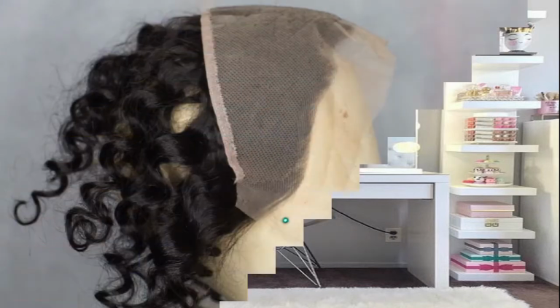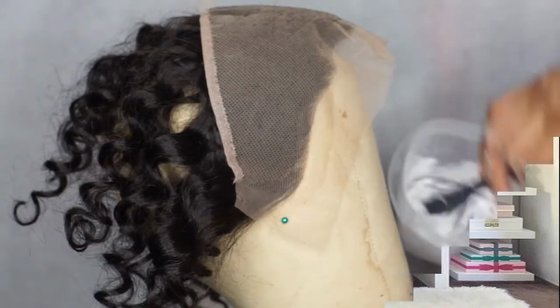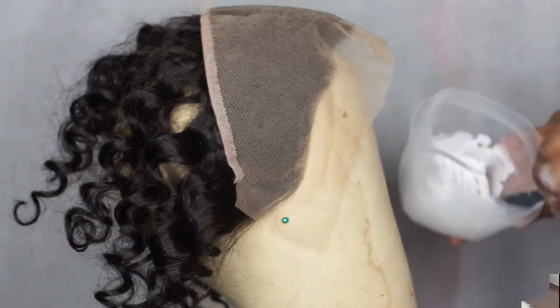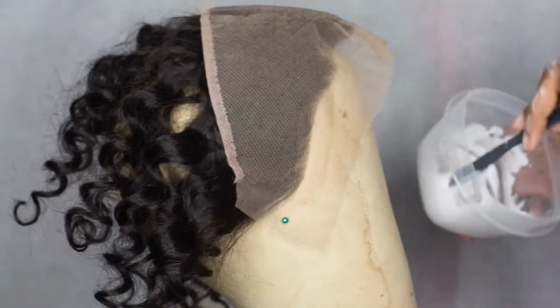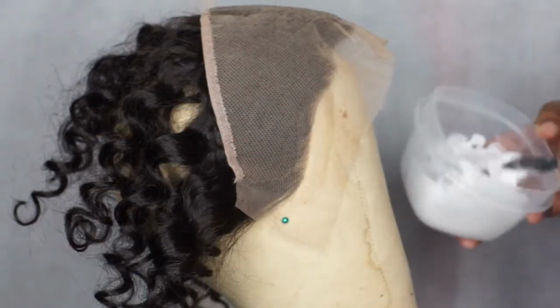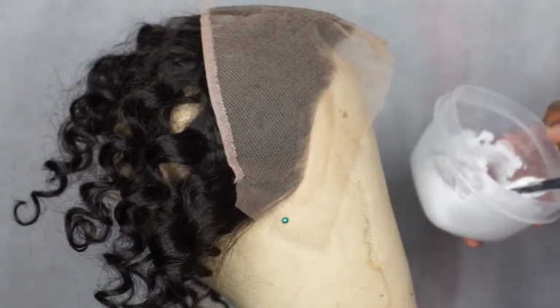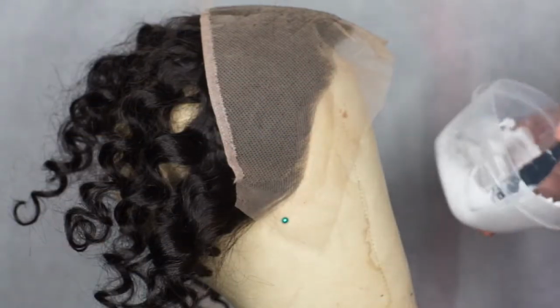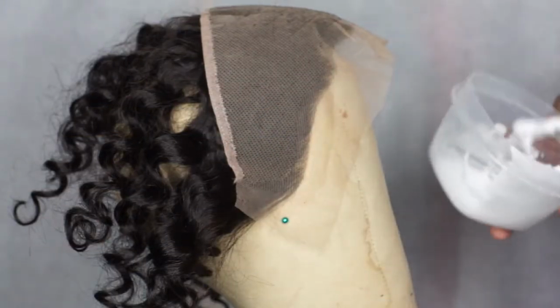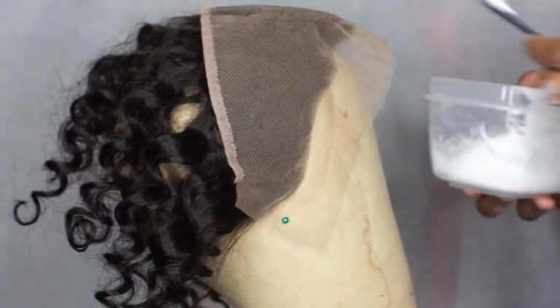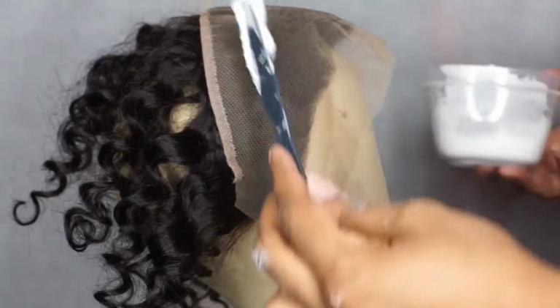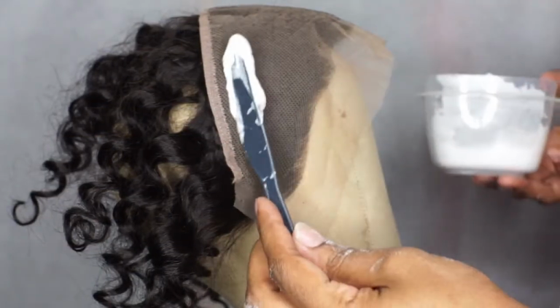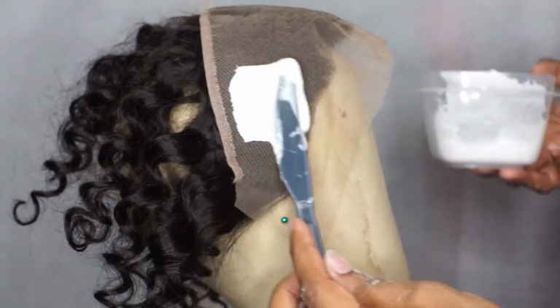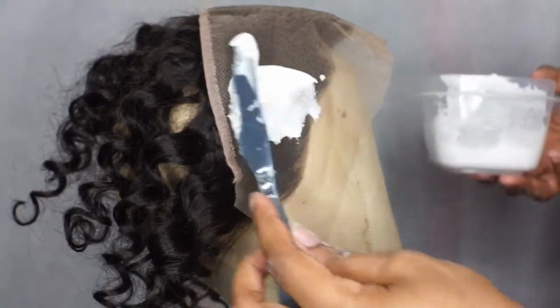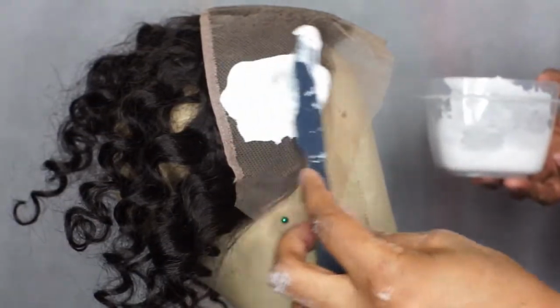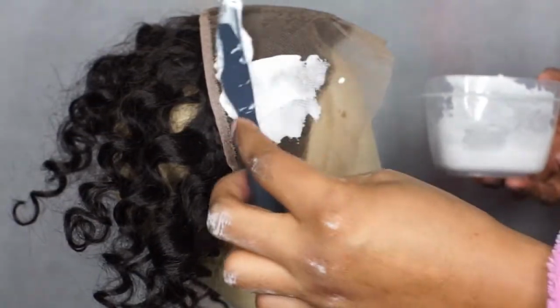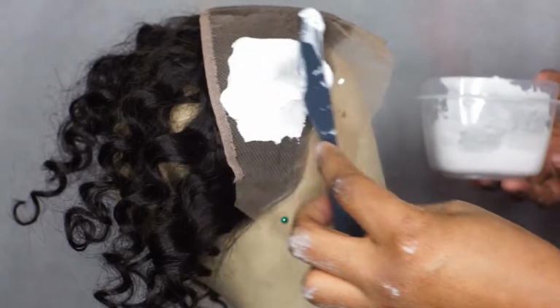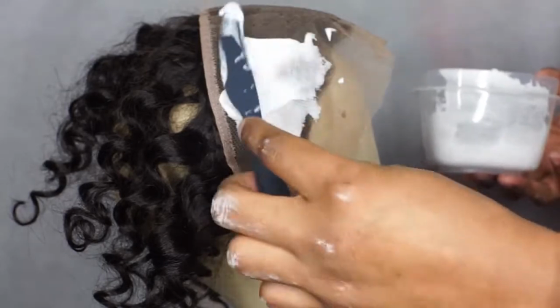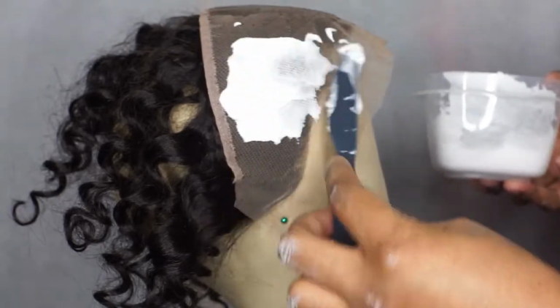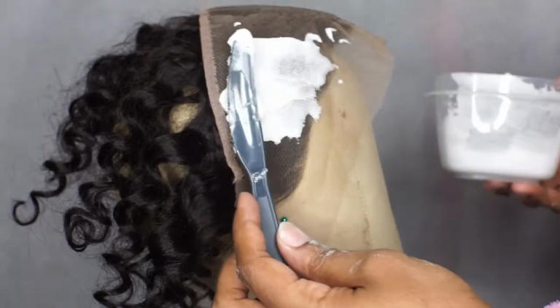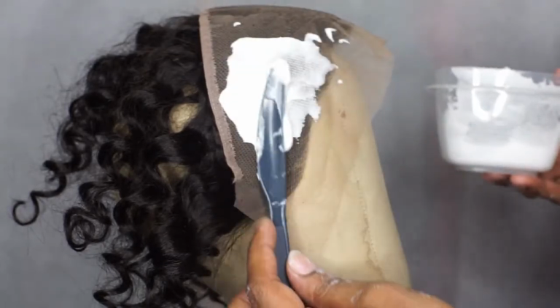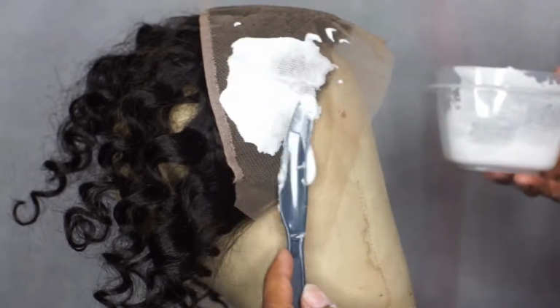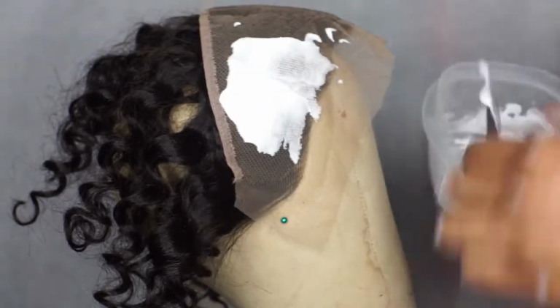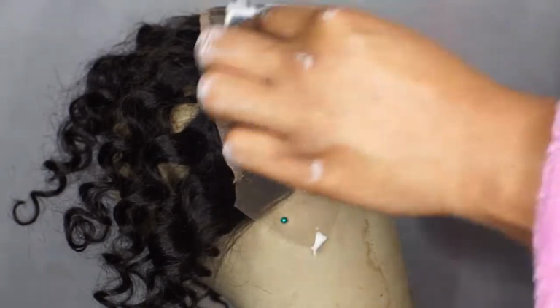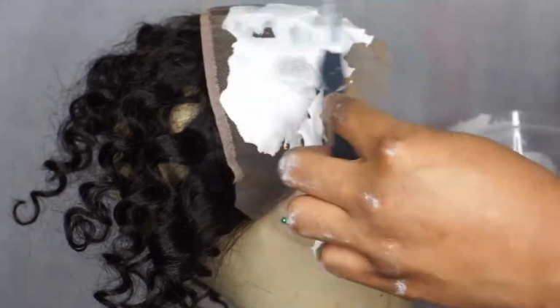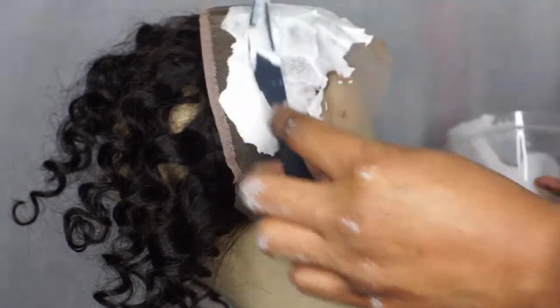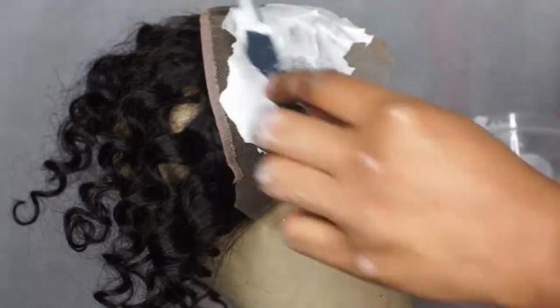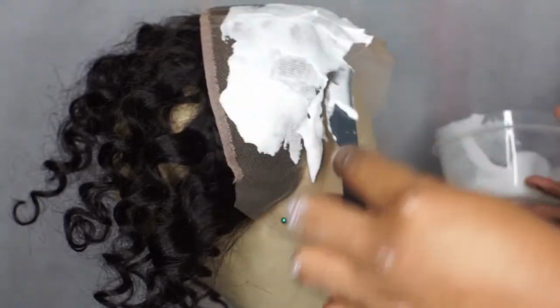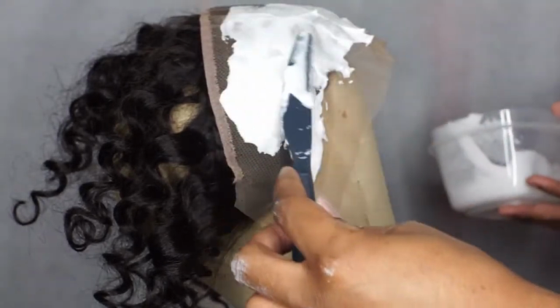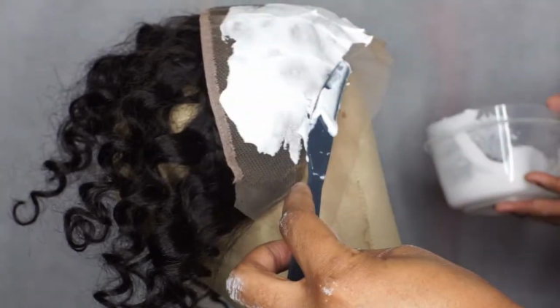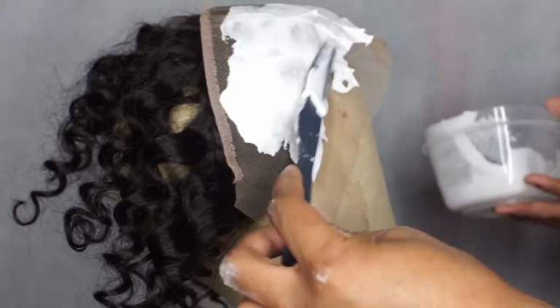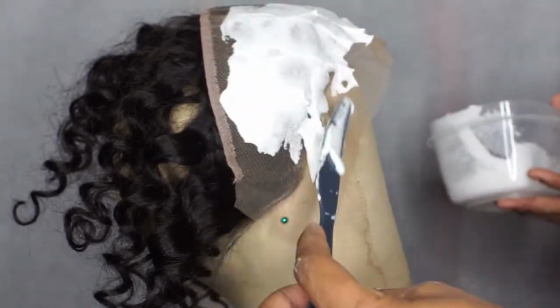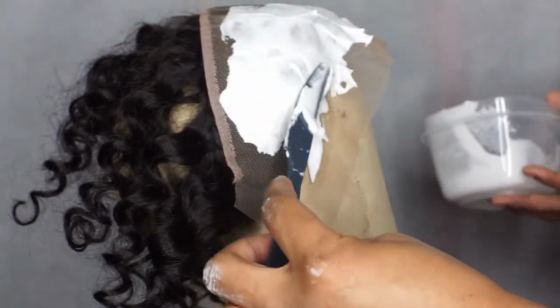Hey guys and welcome back to my channel. Today I'm going to be showing you guys a quick video on how I pluck my frontals, so let's get started.